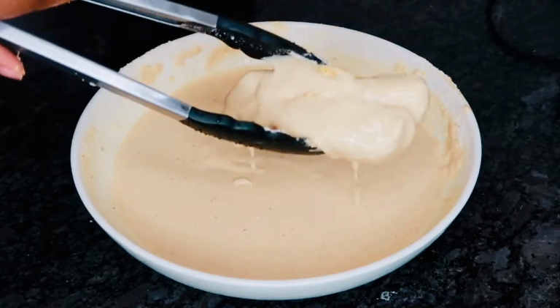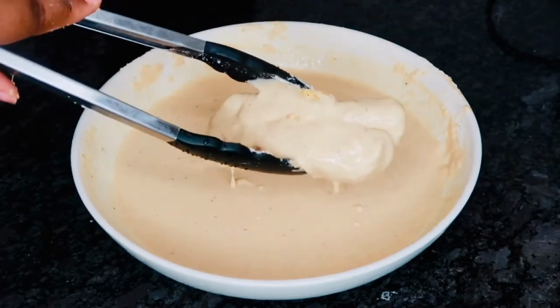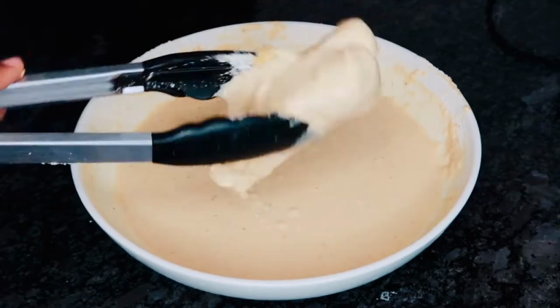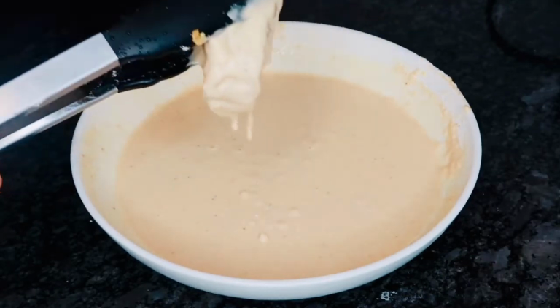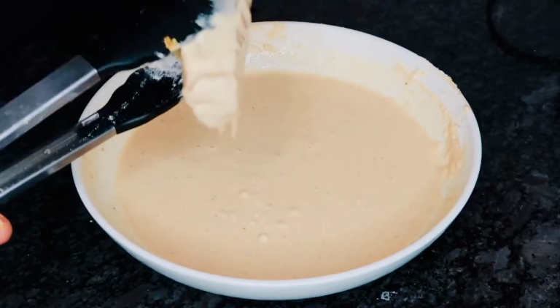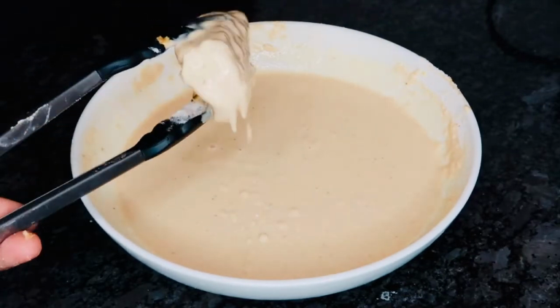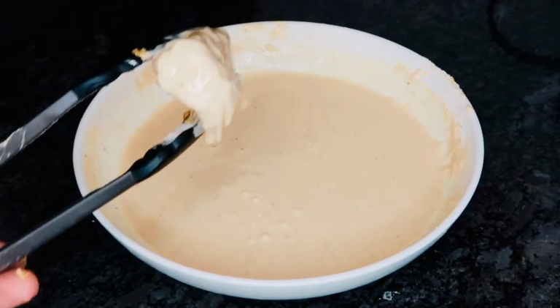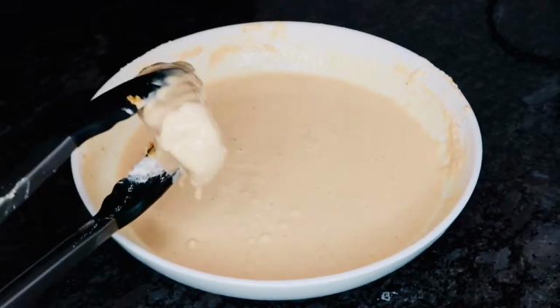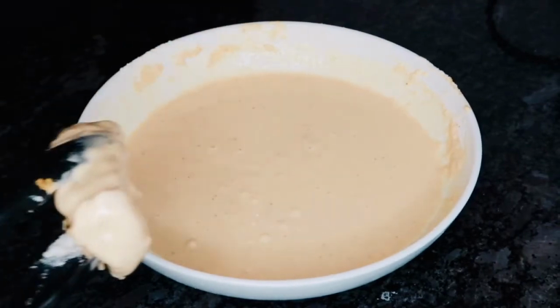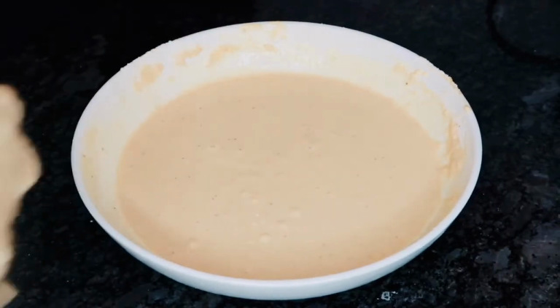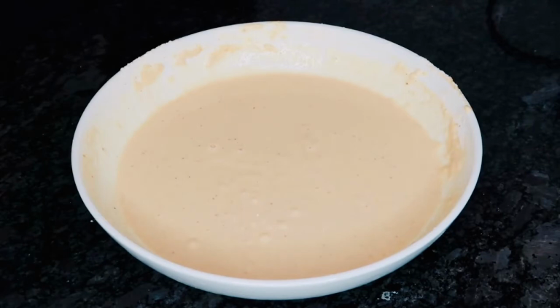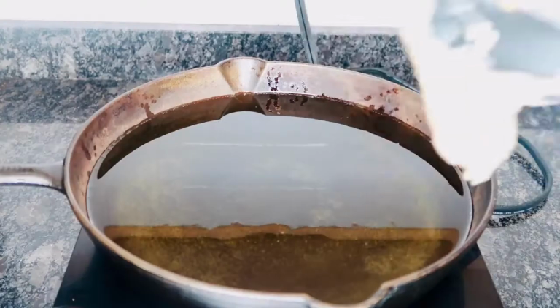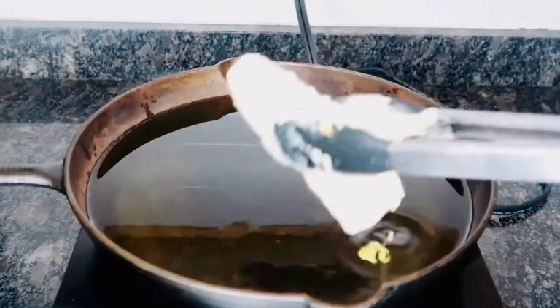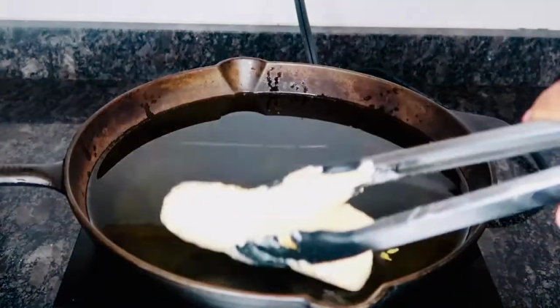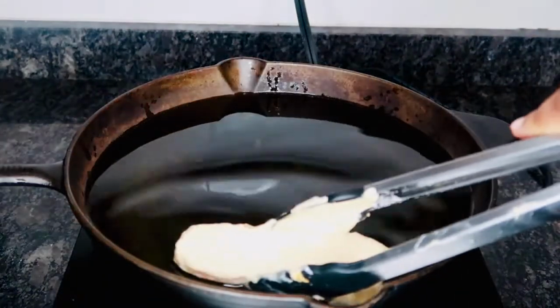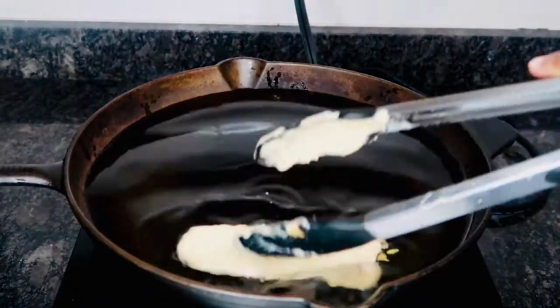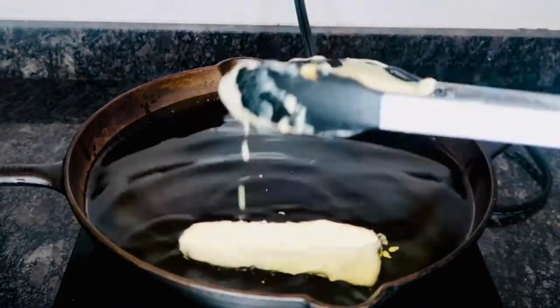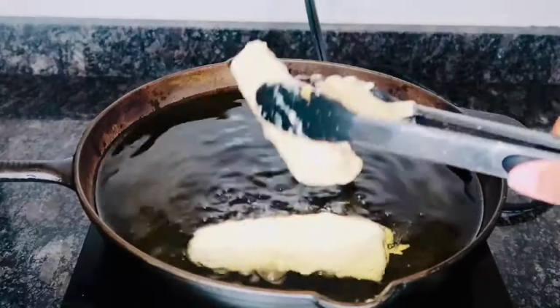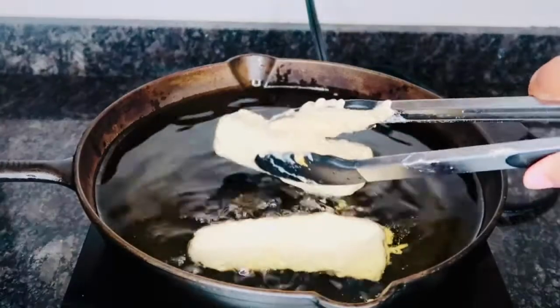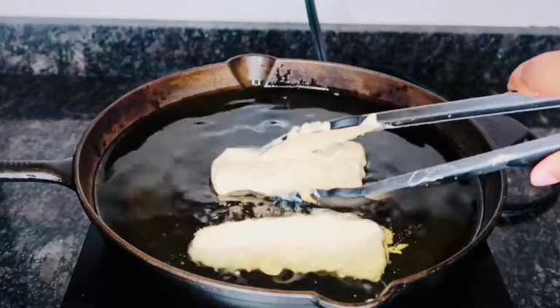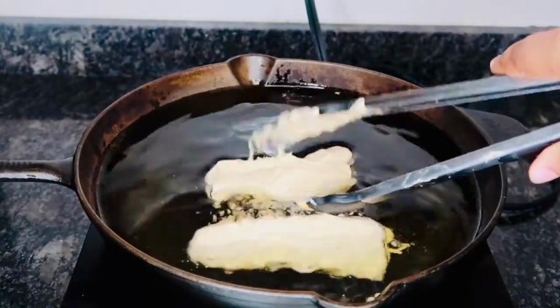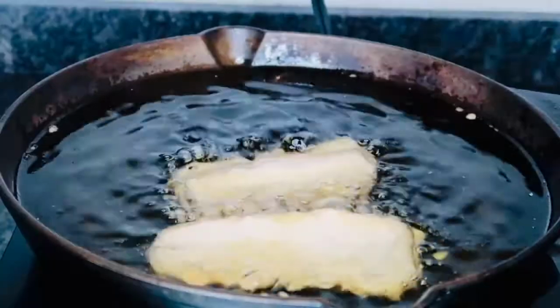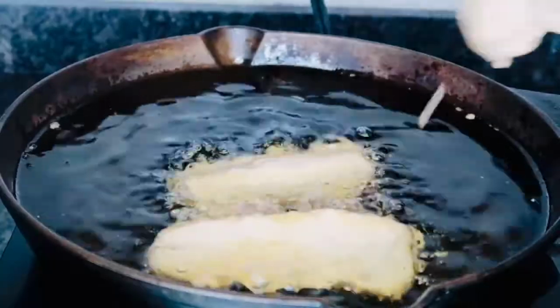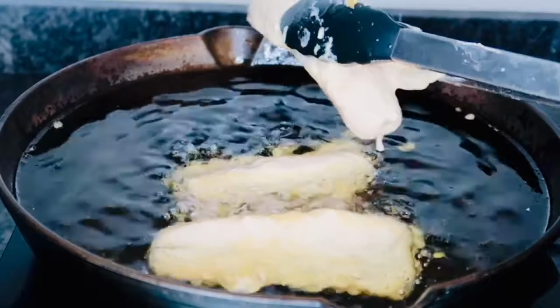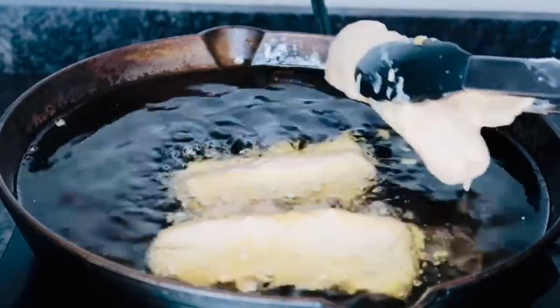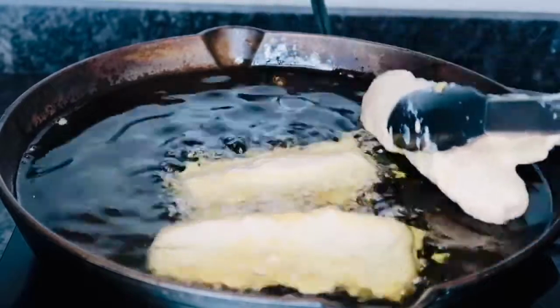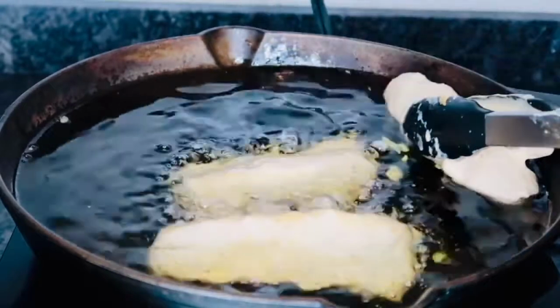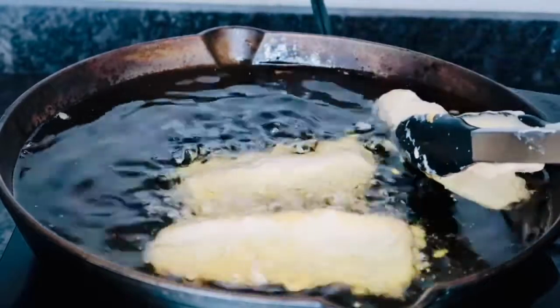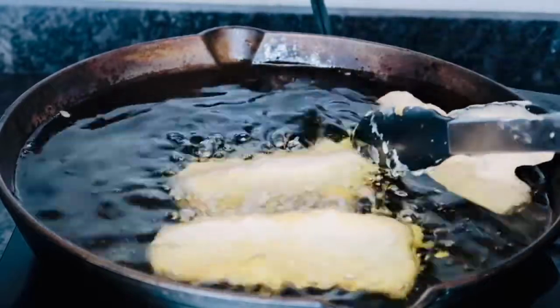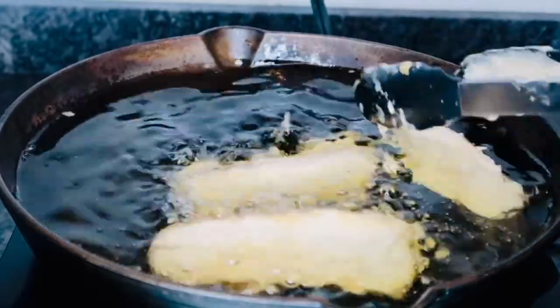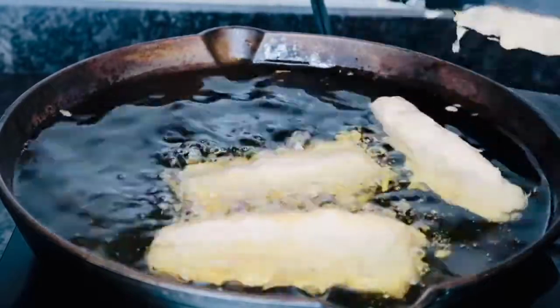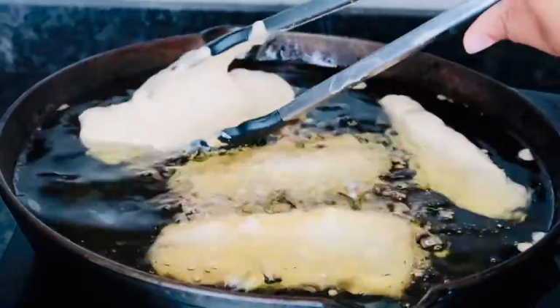Once they are nicely coated, you're going to go ahead and dip them directly into your oil. I'm going to be using canola oil for this recipe. Before you place it in, you want to make sure that oil is at a temperature between 350 and 375 degrees.